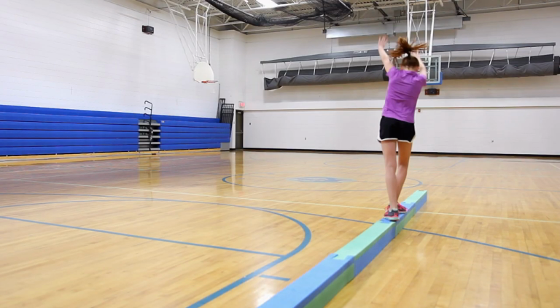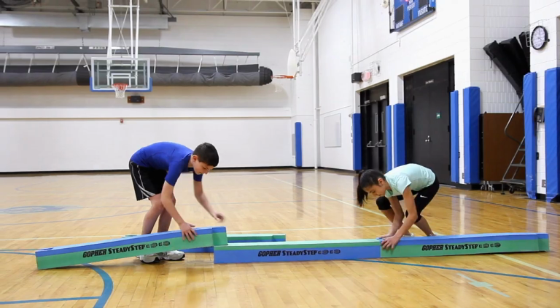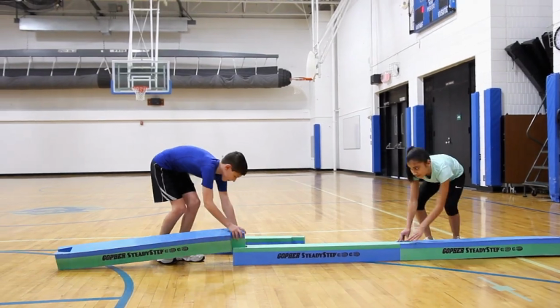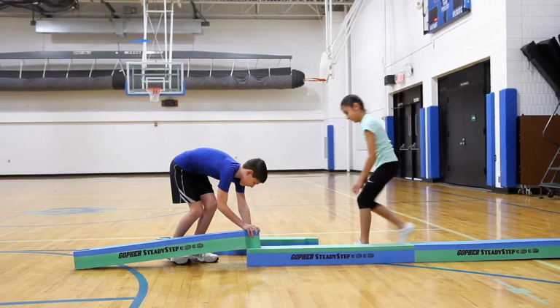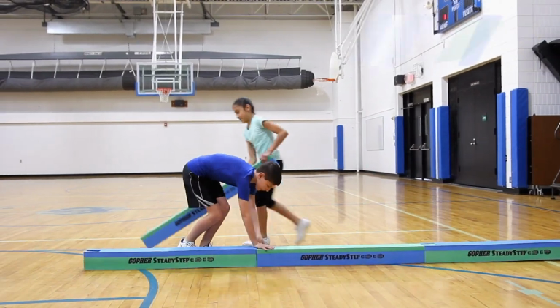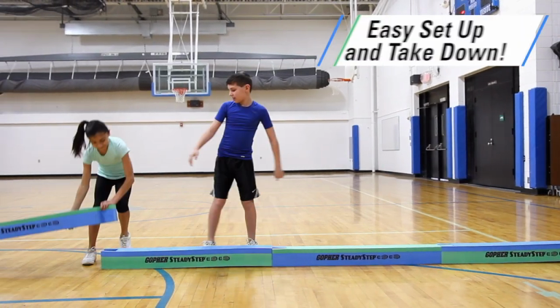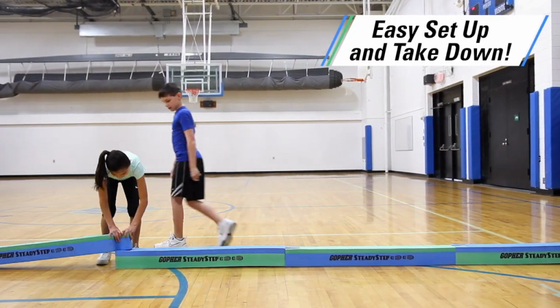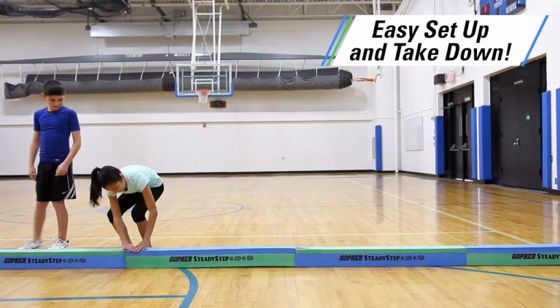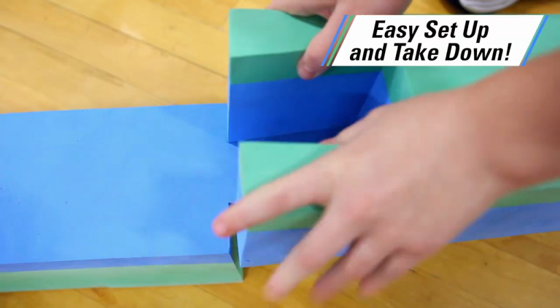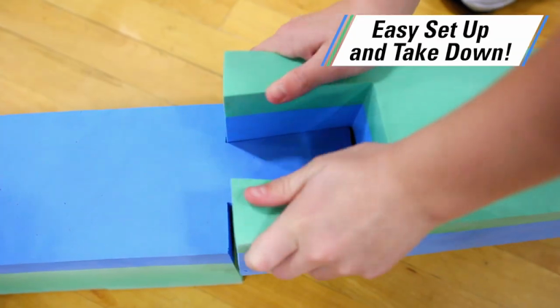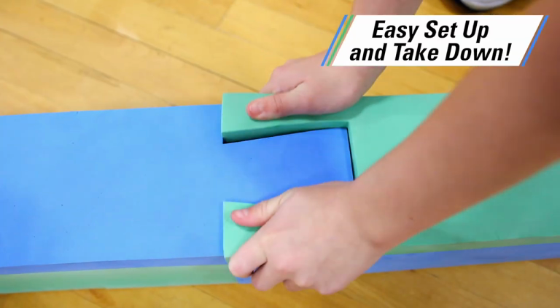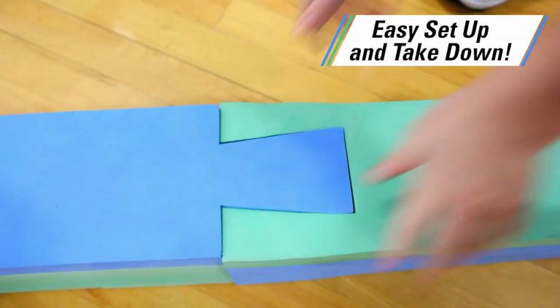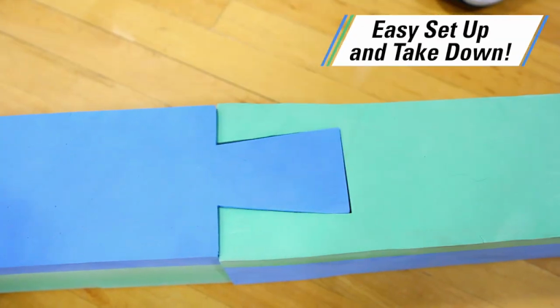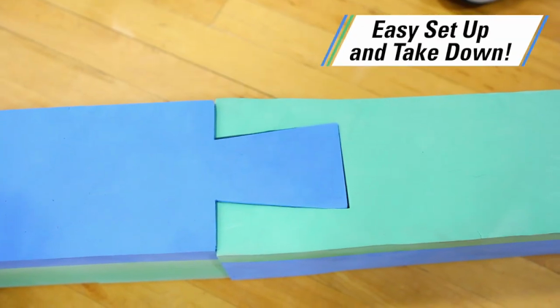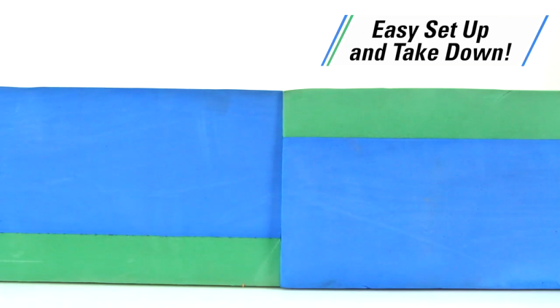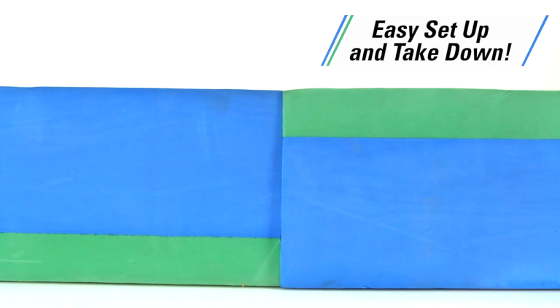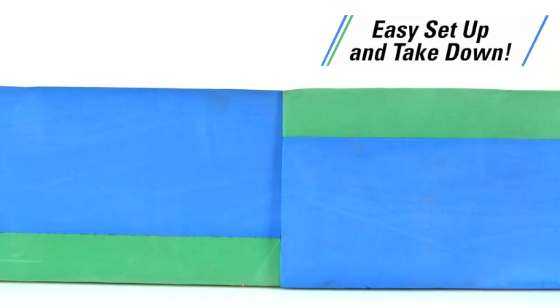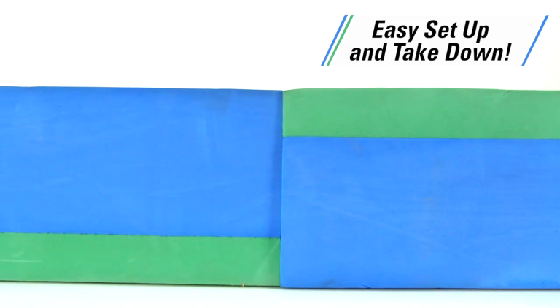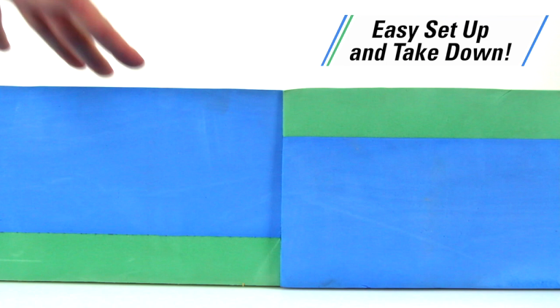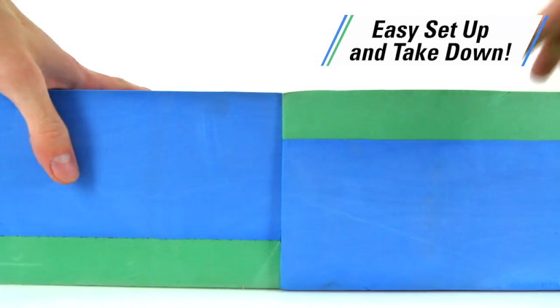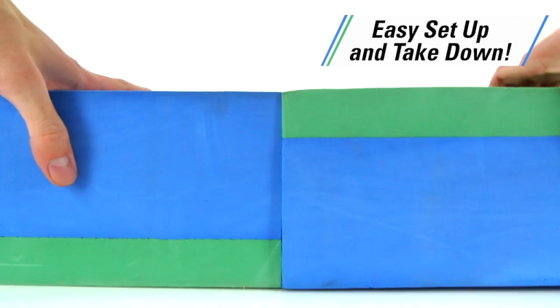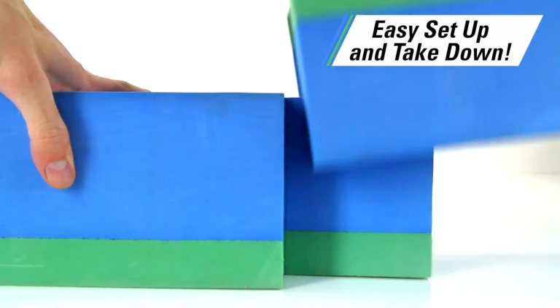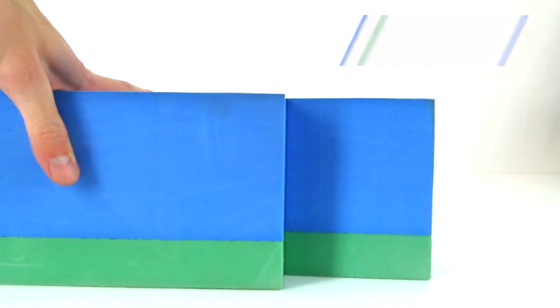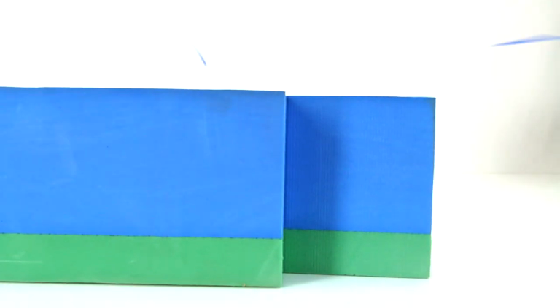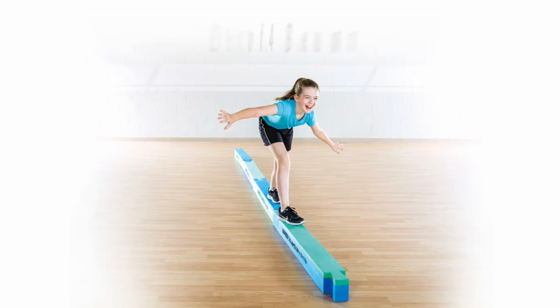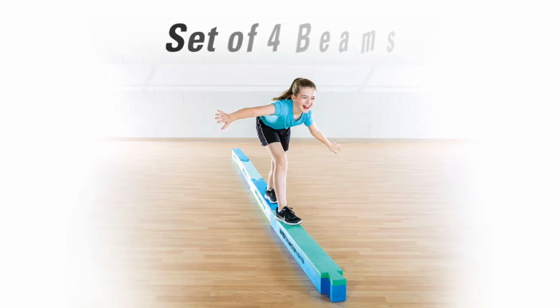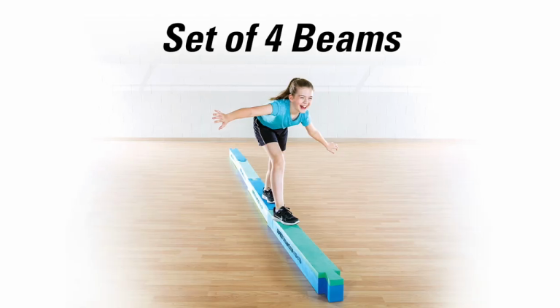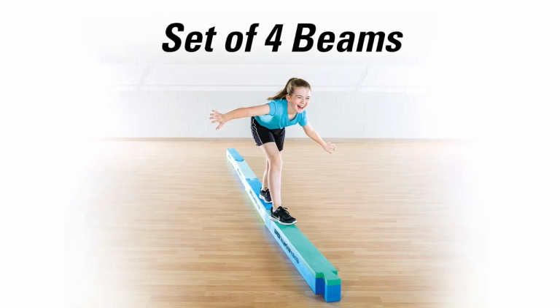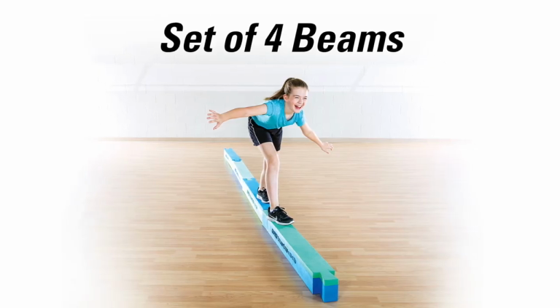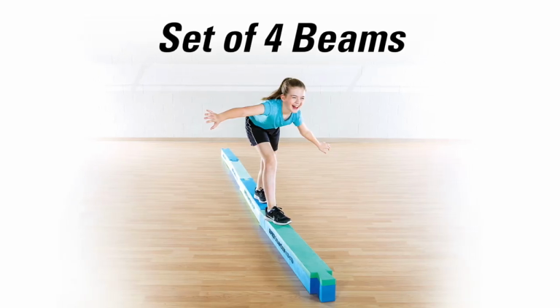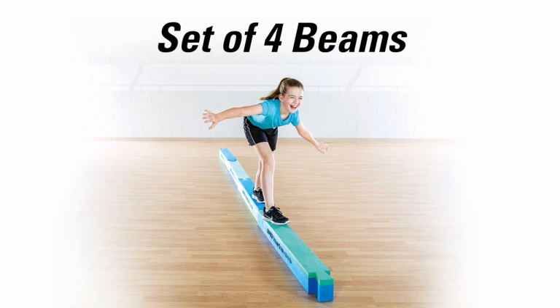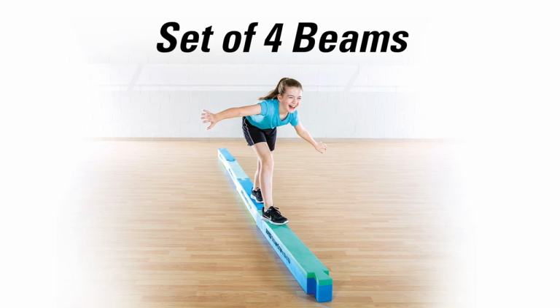Setup takes no time at all. Simply connect the beam pieces together at the dovetail joint connections for a snug fit. Takedown is just as easy — just disconnect the pieces for easy, space-saving storage.